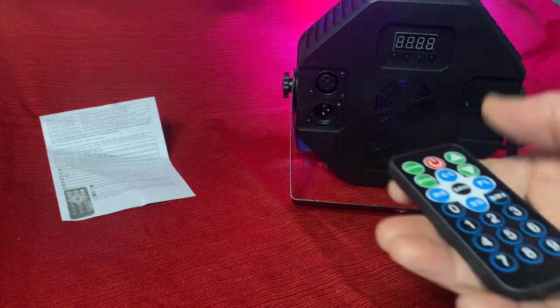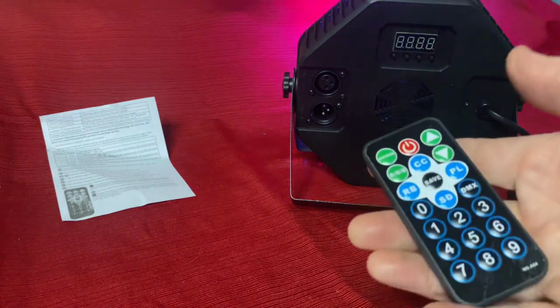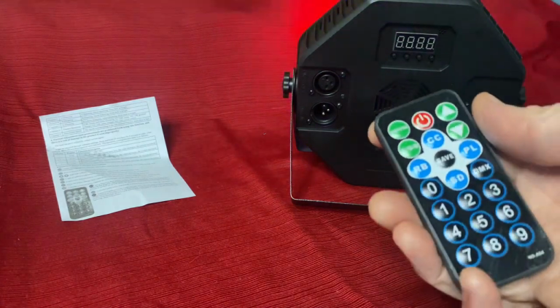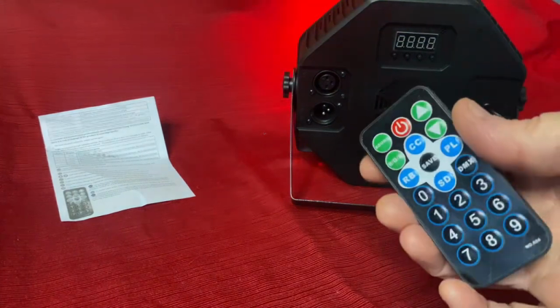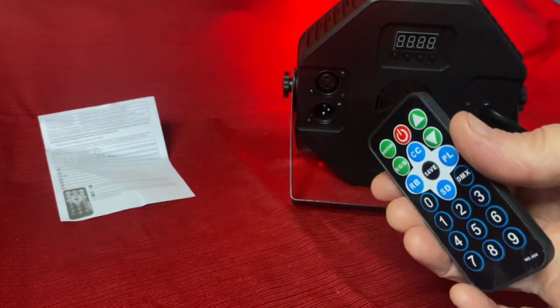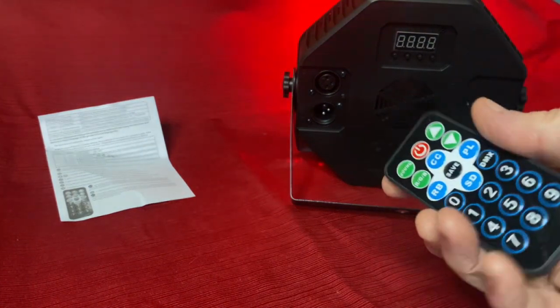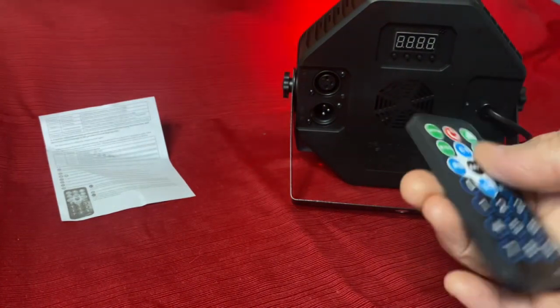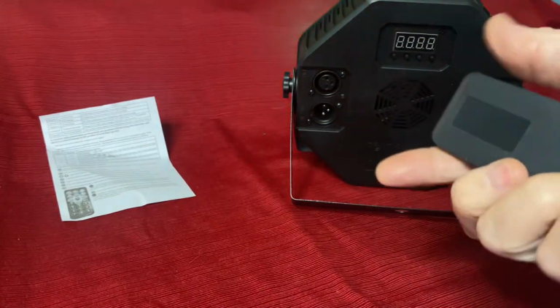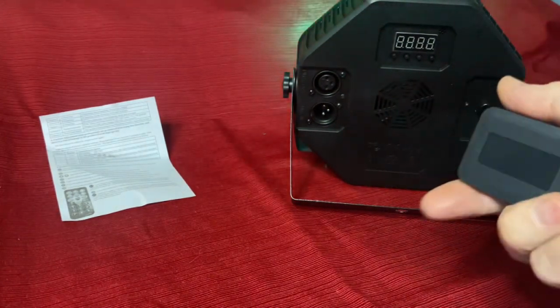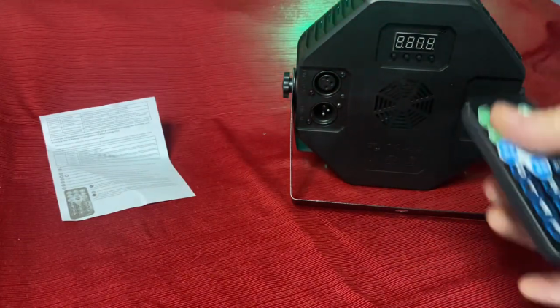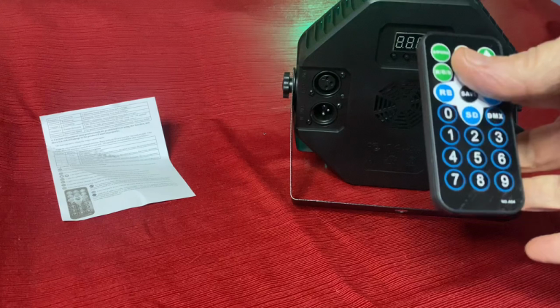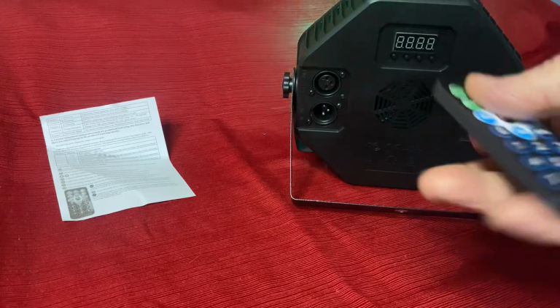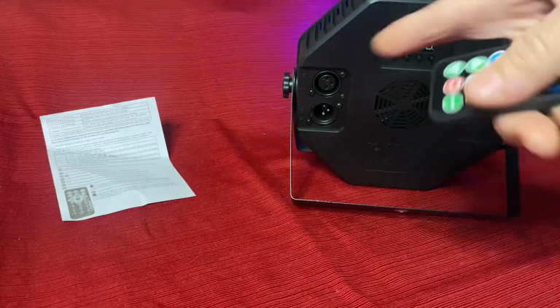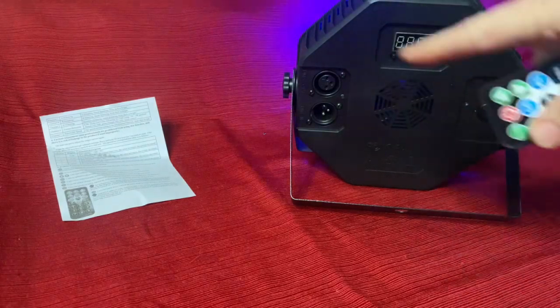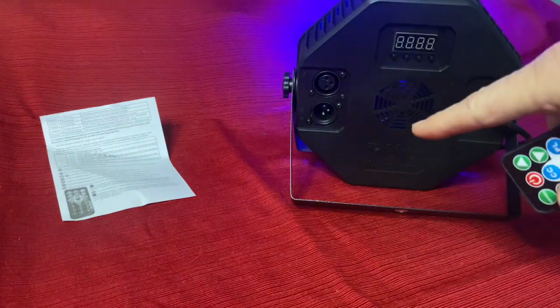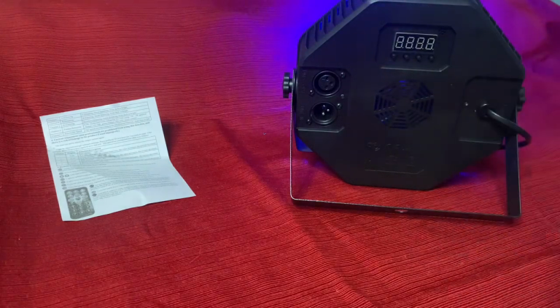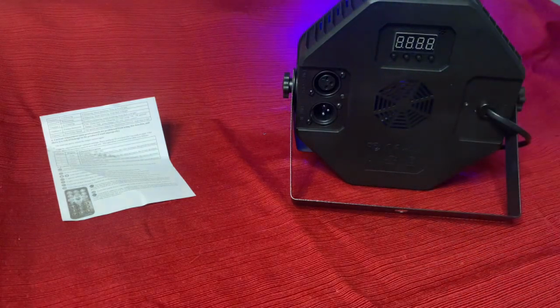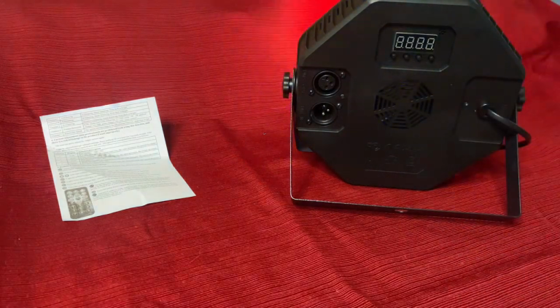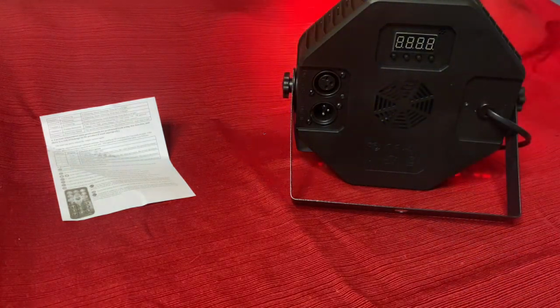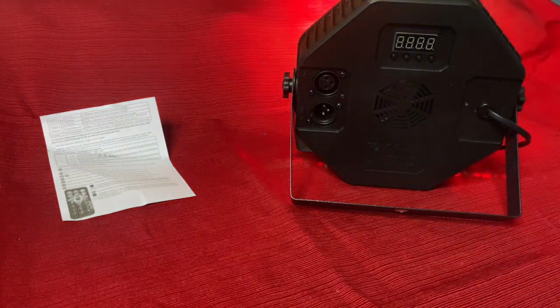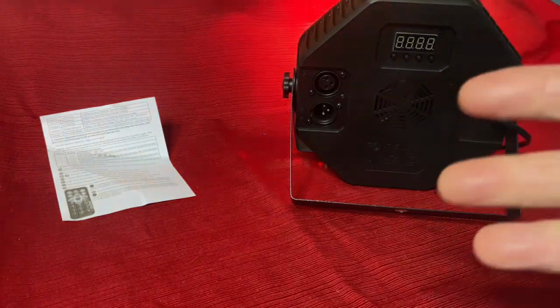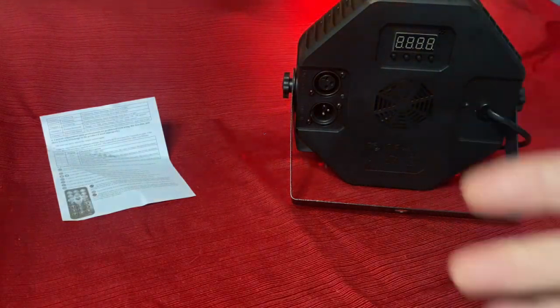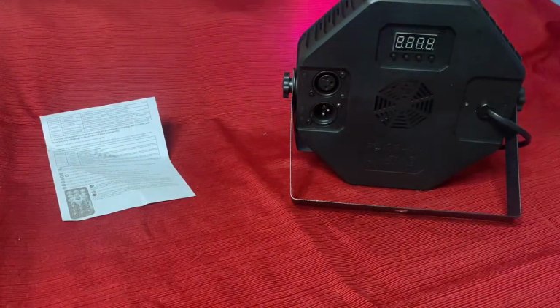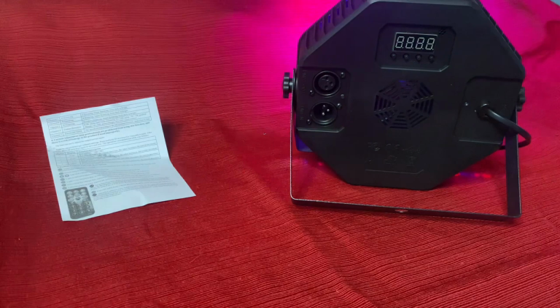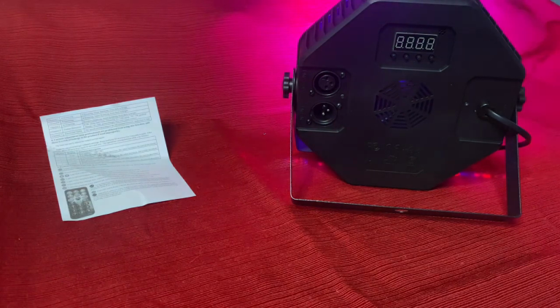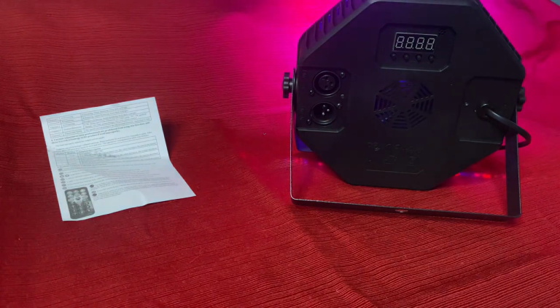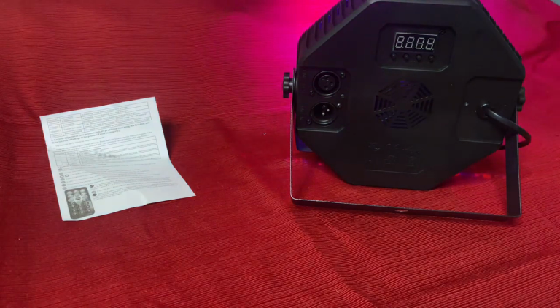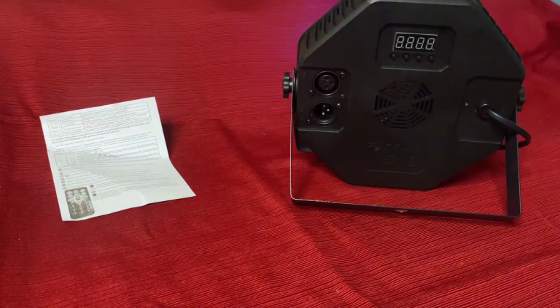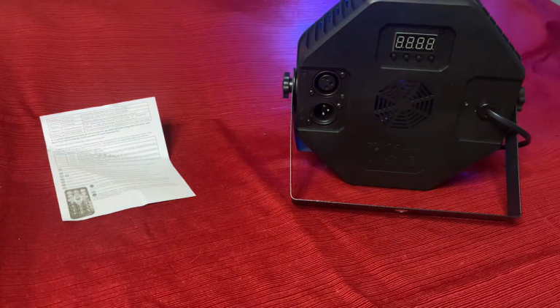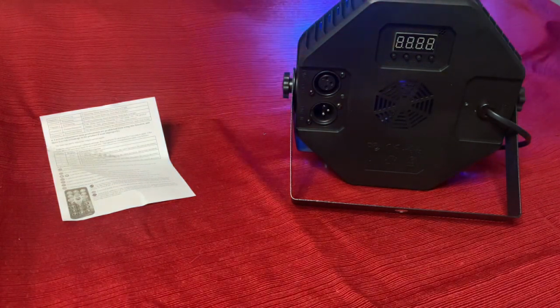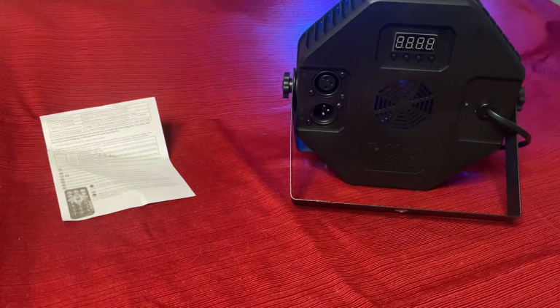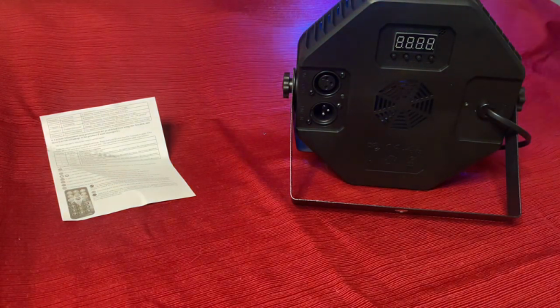The remotes are all keyed to the same signal, so the one remote will work for any of the lights that you purchase. I purchased three. I'm going to get one more just so I have an even number and be able to attach them to a tree.